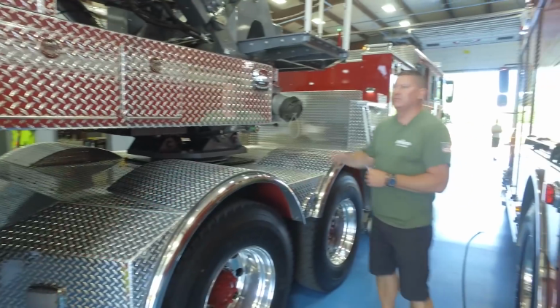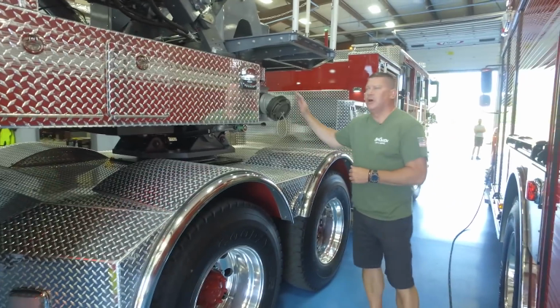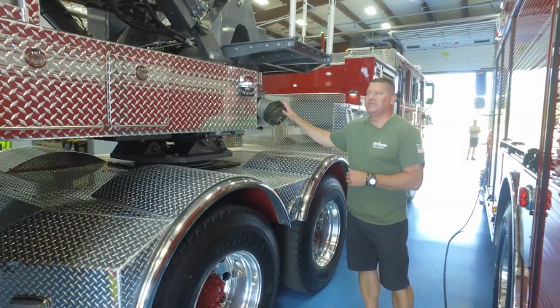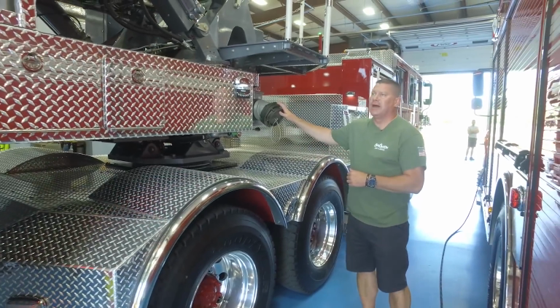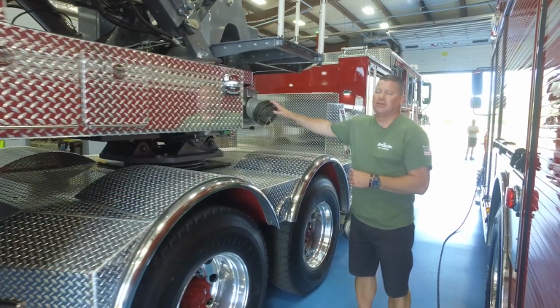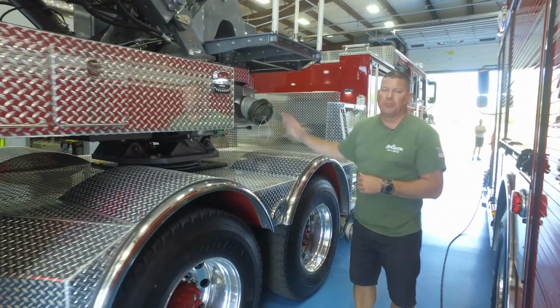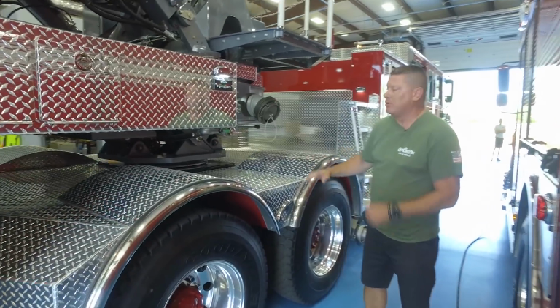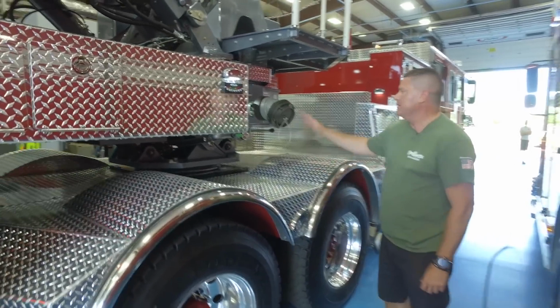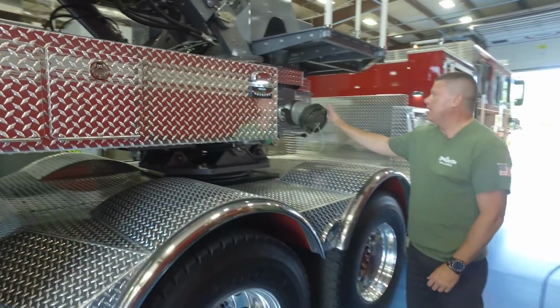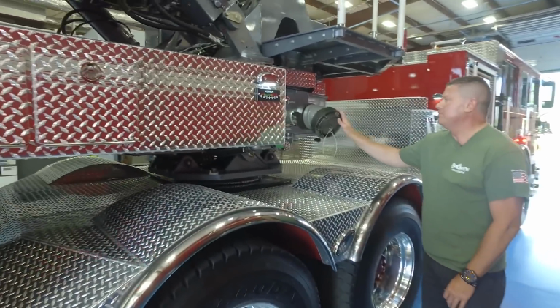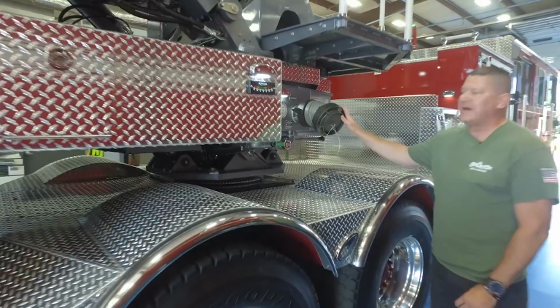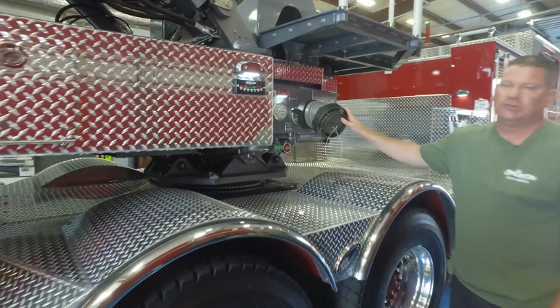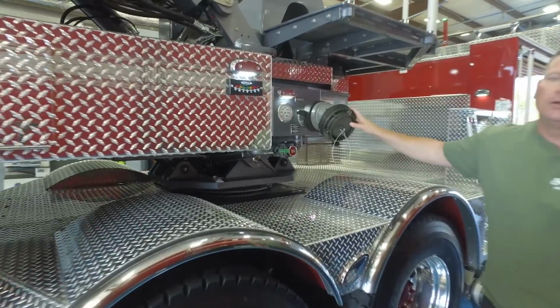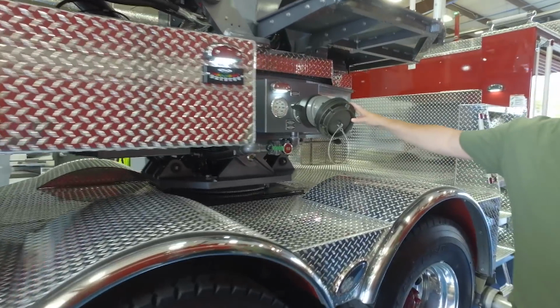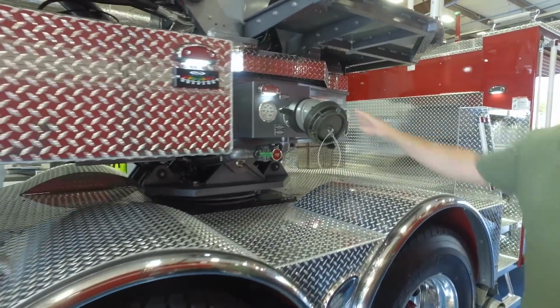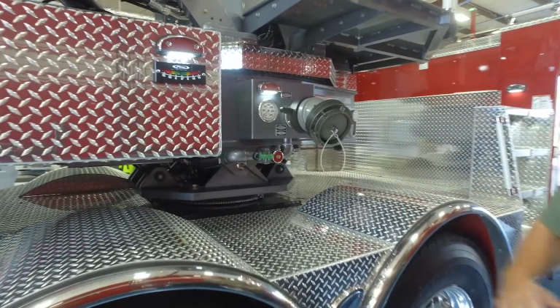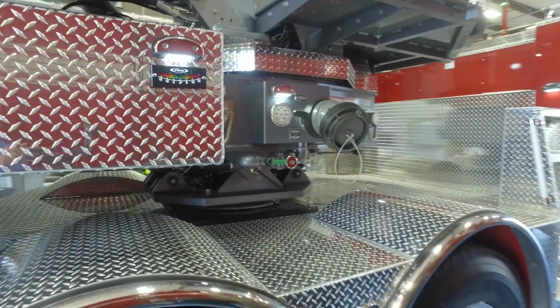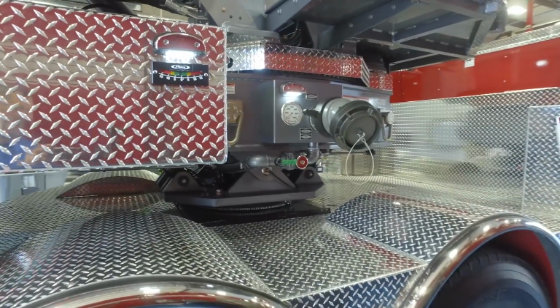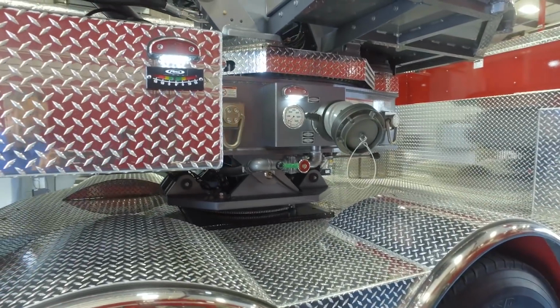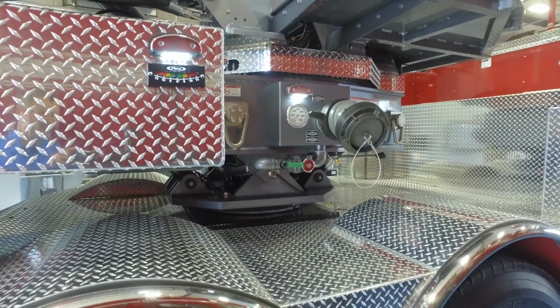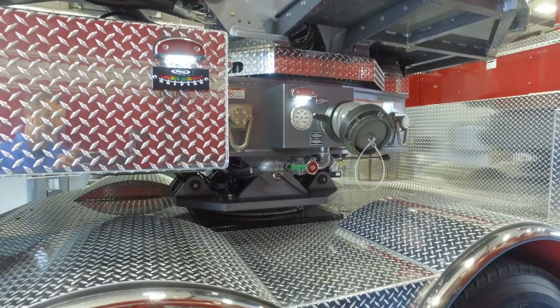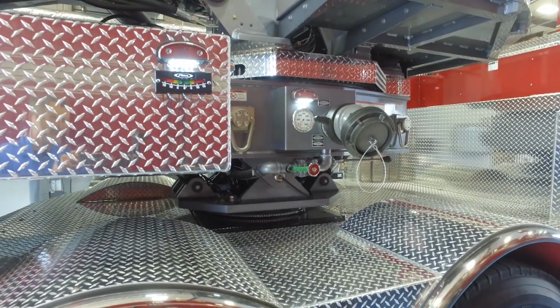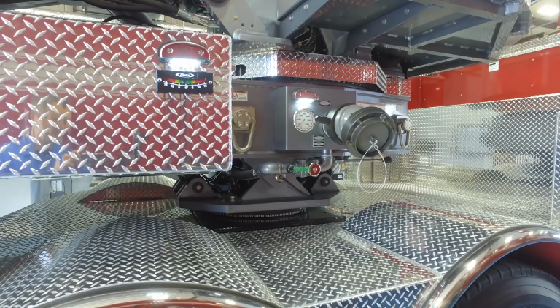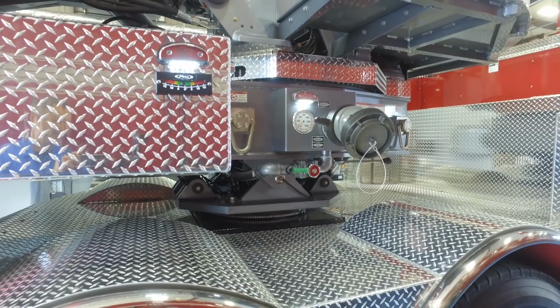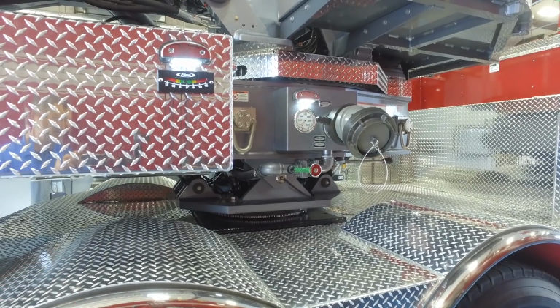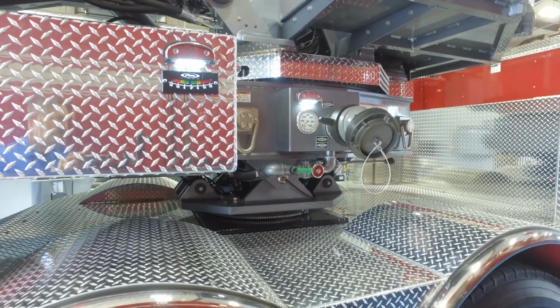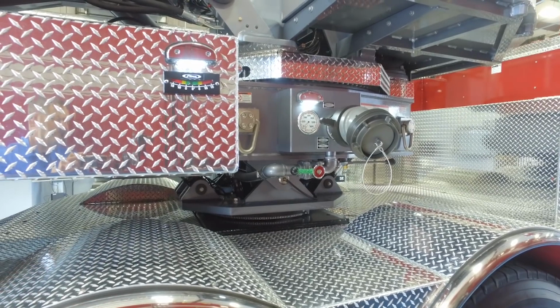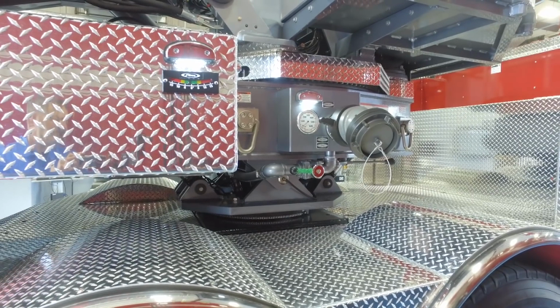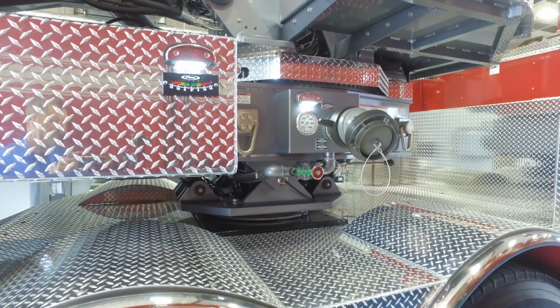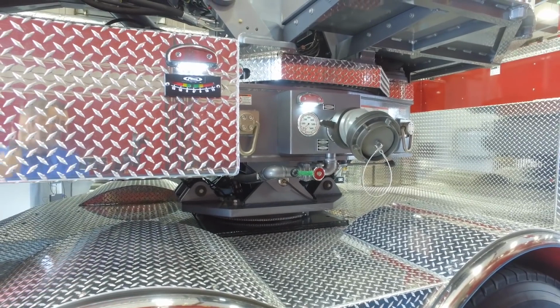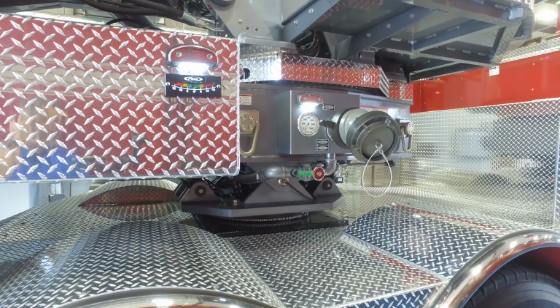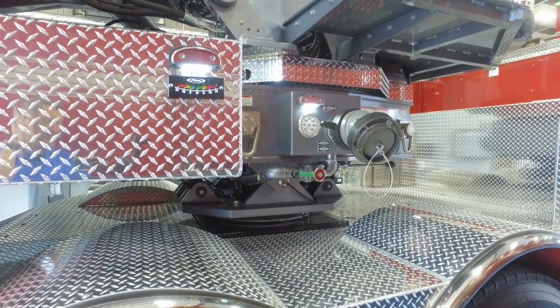This 107-foot ladder does have a pre-piped waterway. We have two 5-inch Stortz inlets on both sides, and we have the capability of flowing 1,500 gallons per minute through the aerial device itself.